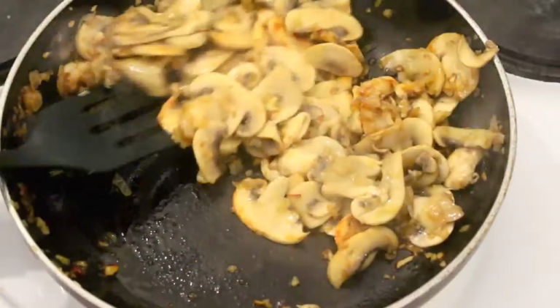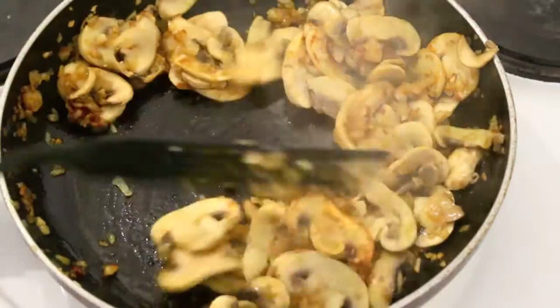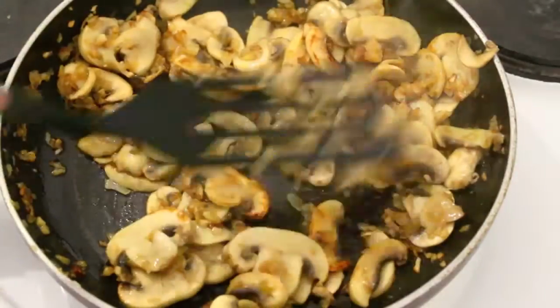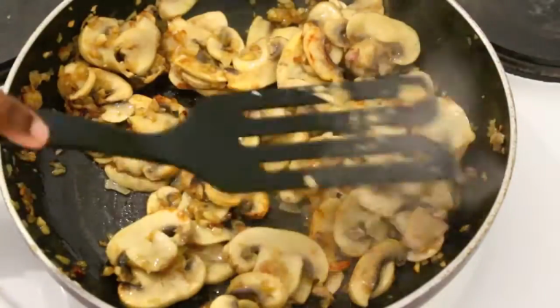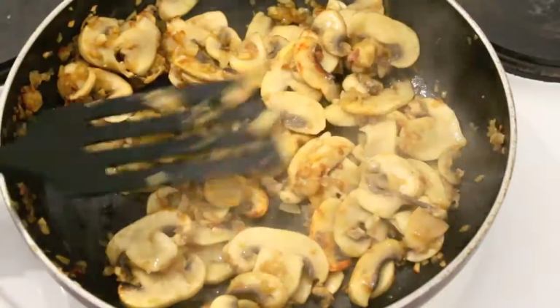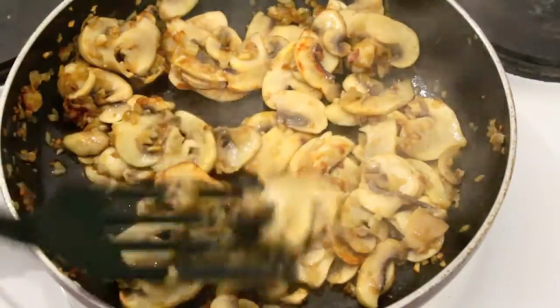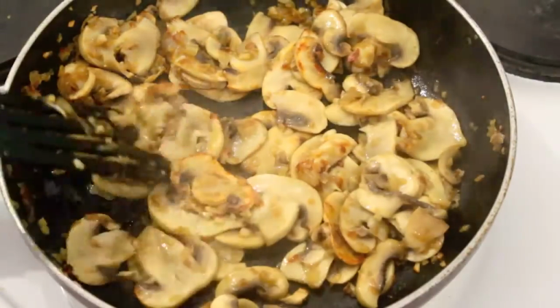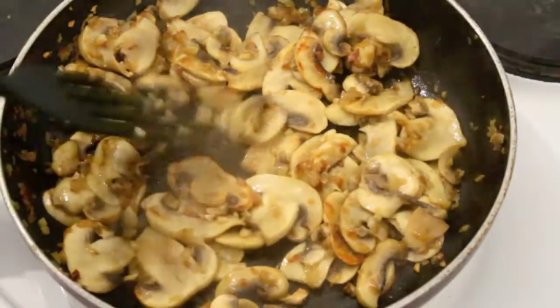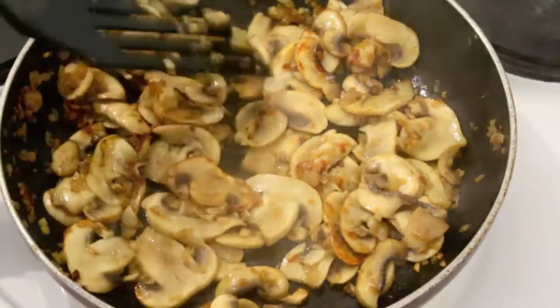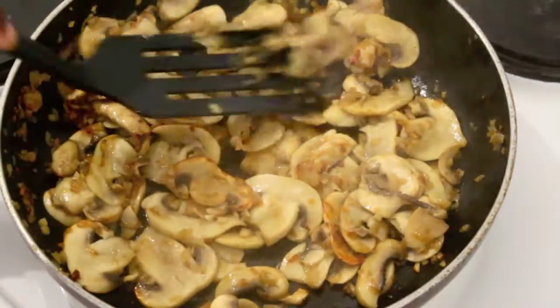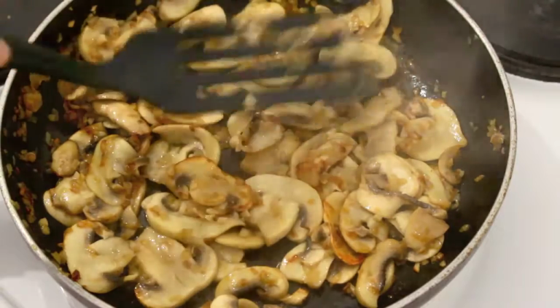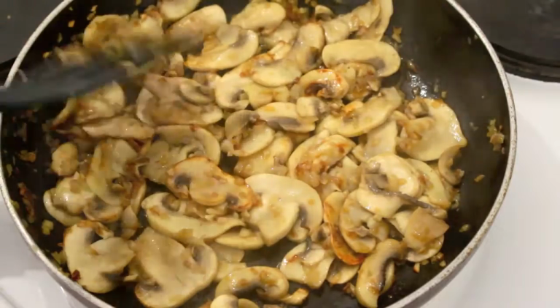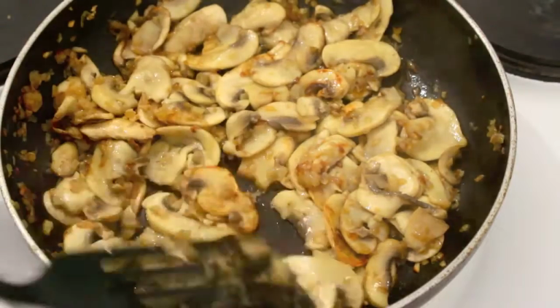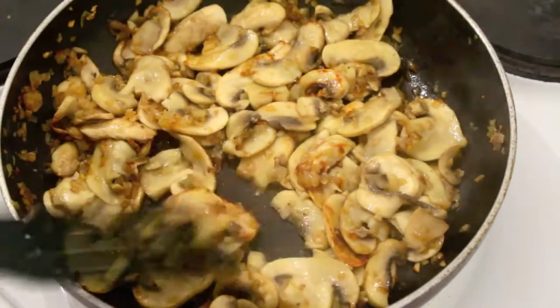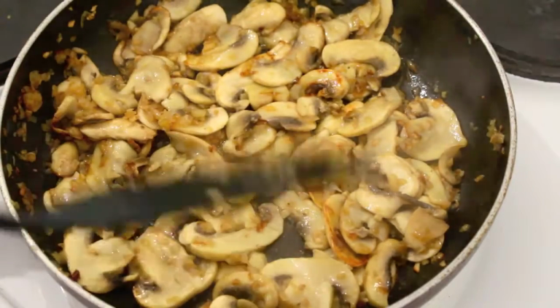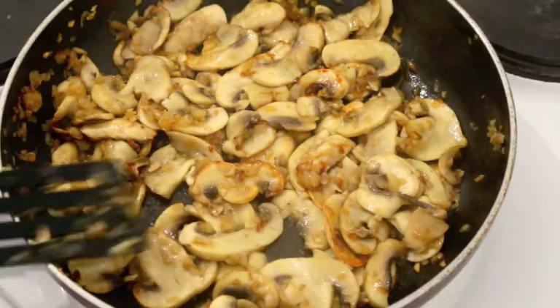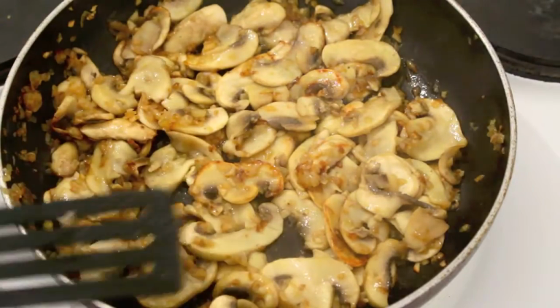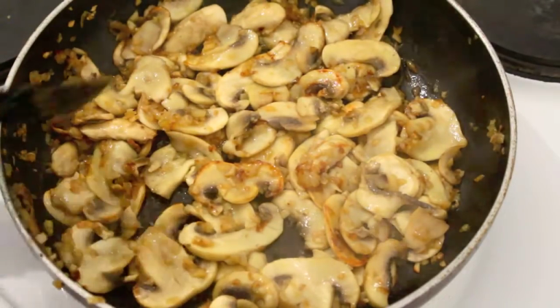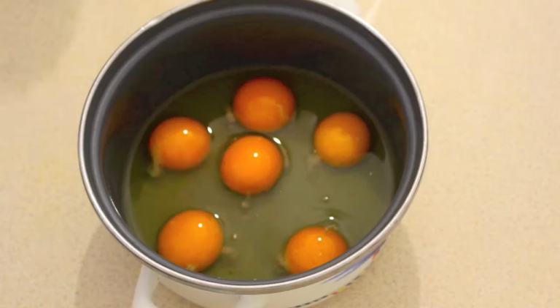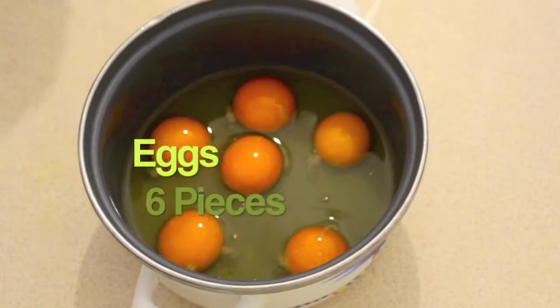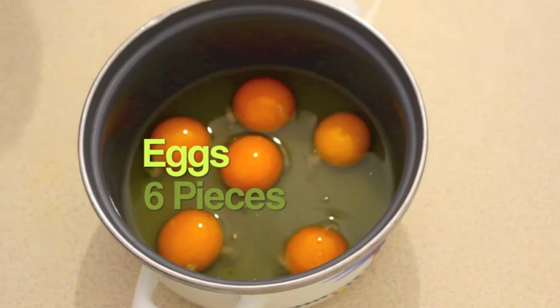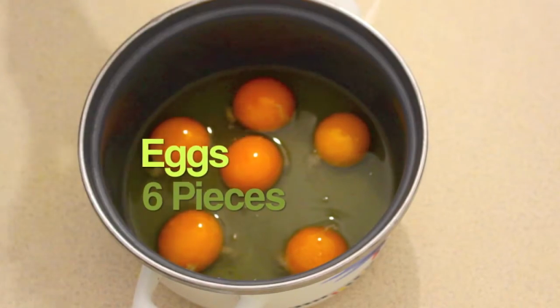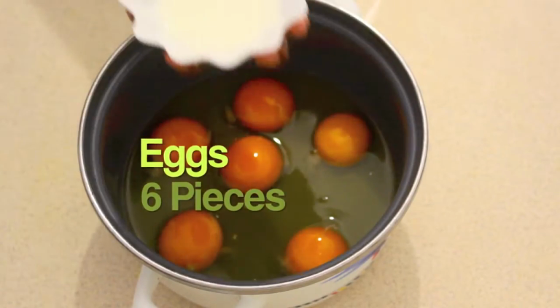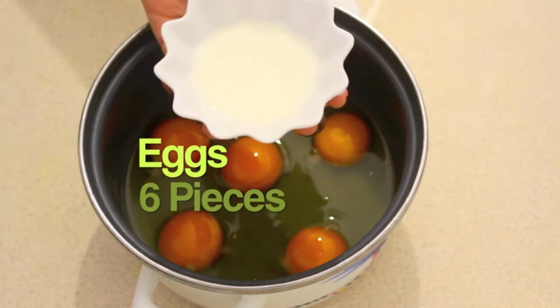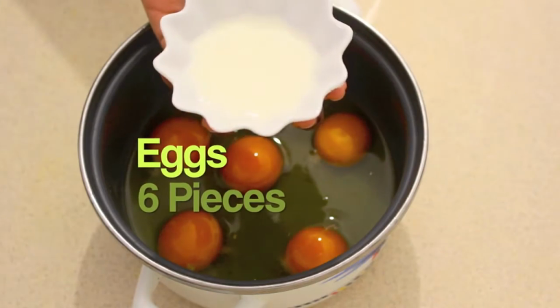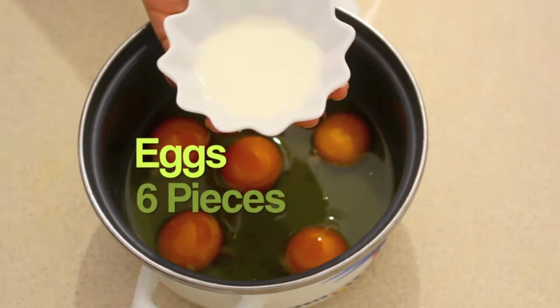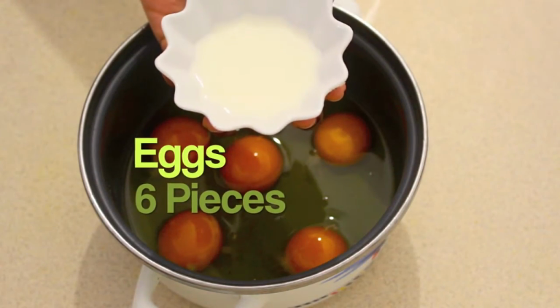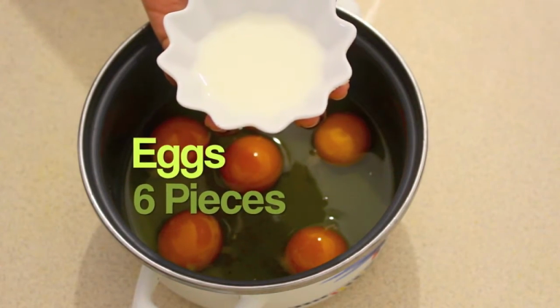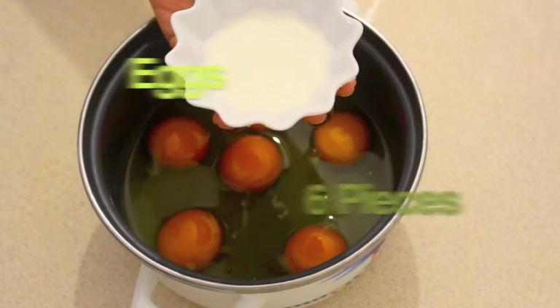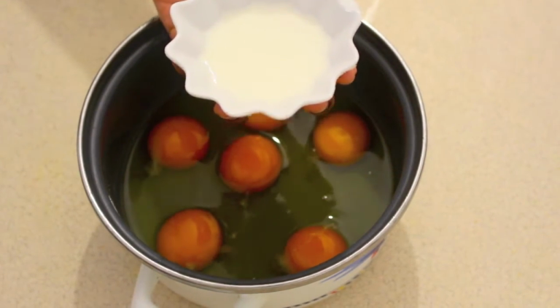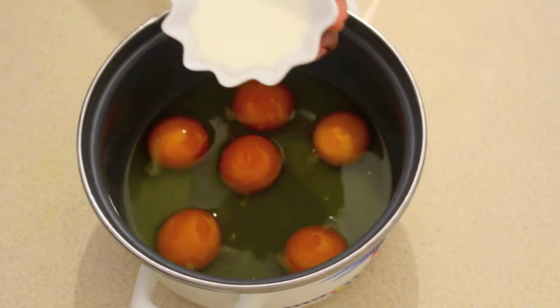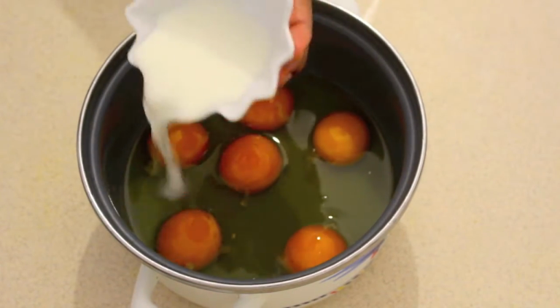I told you — look how our mushrooms have shrunk! Let's go to the next step. Now I have six eggs here and I'm adding 1 and a quarter cups of milk to it.